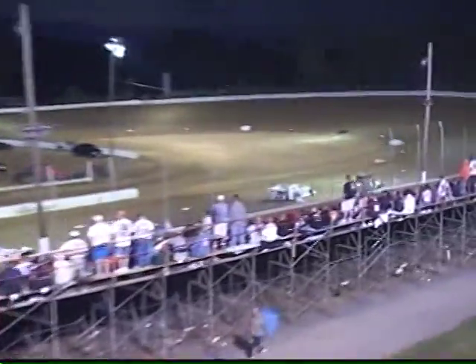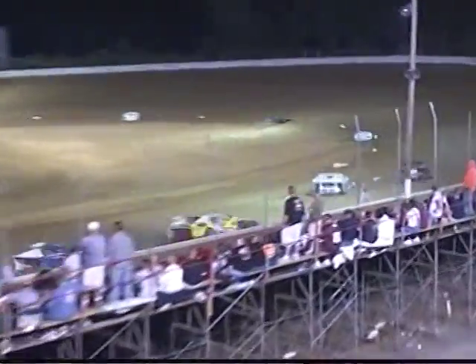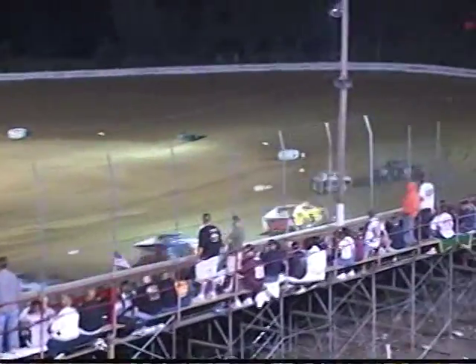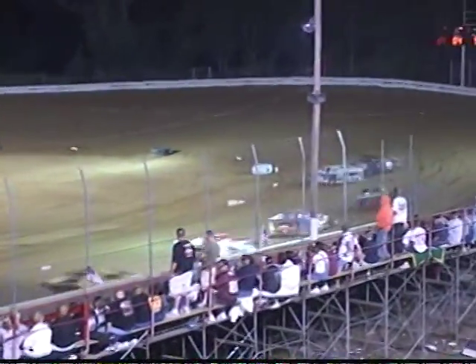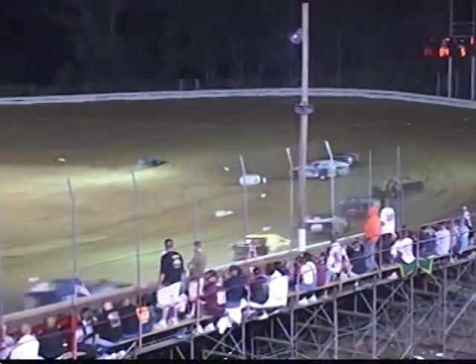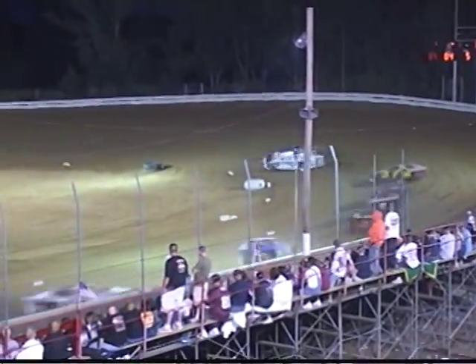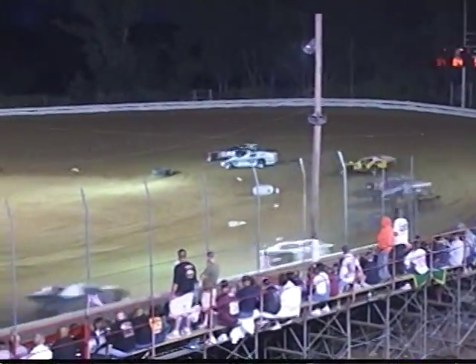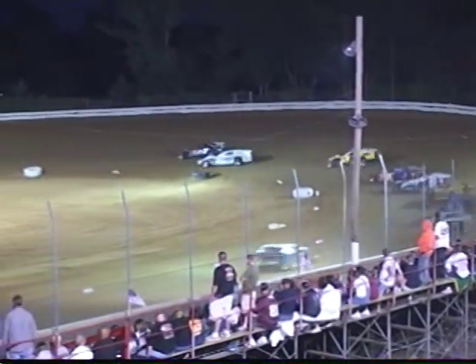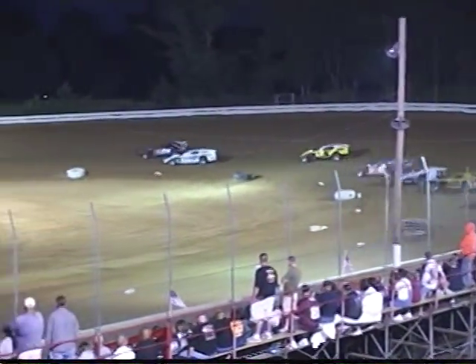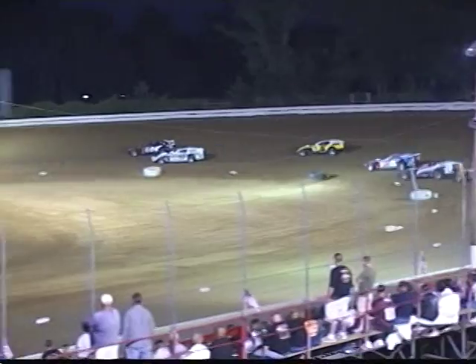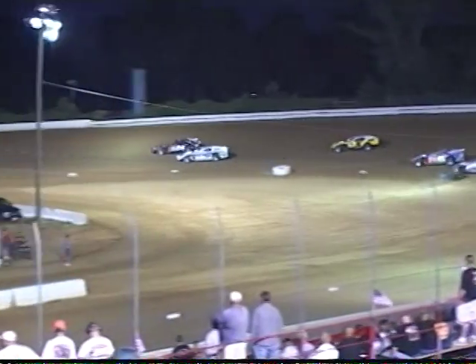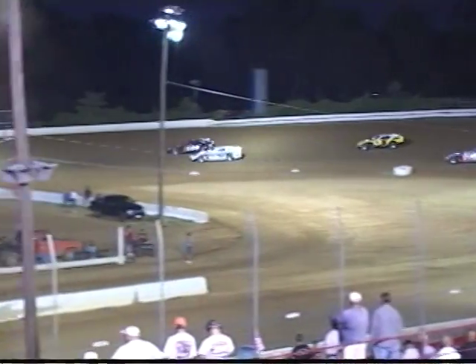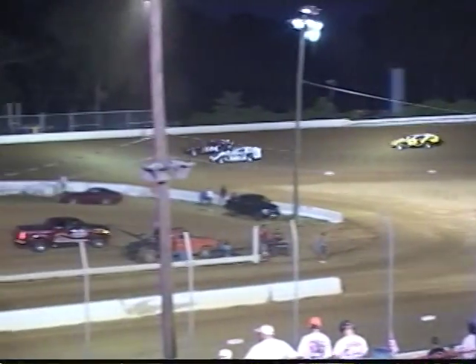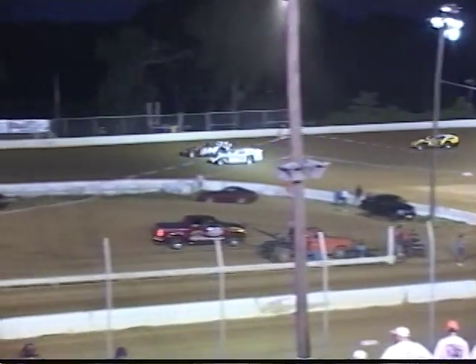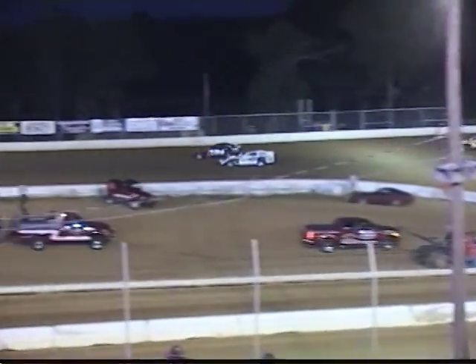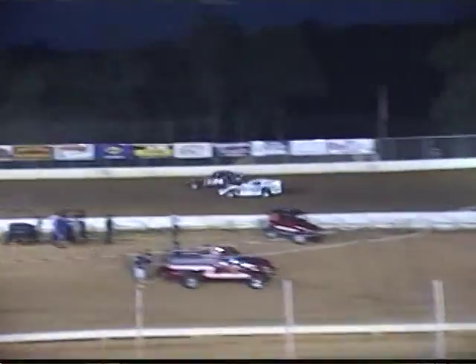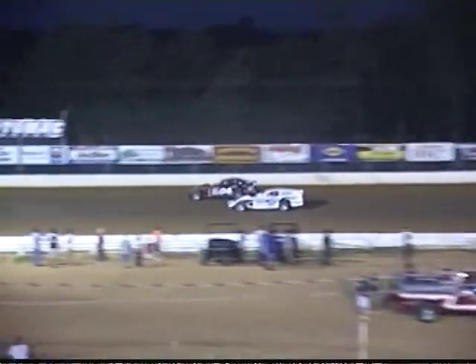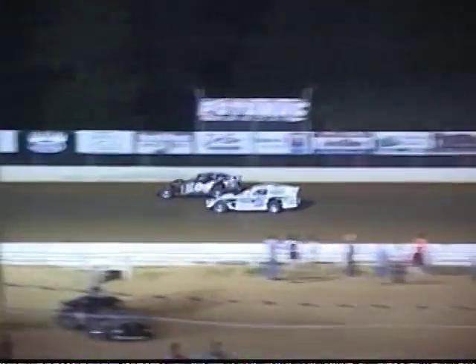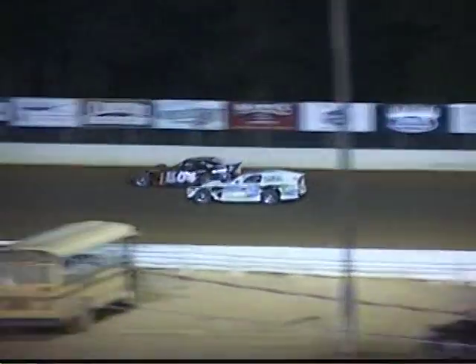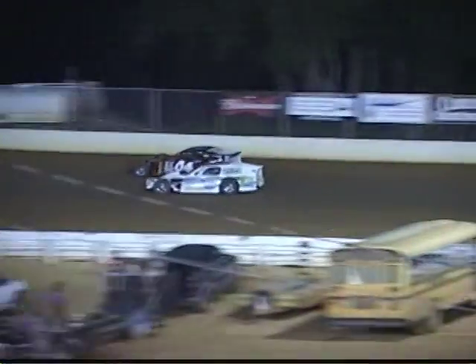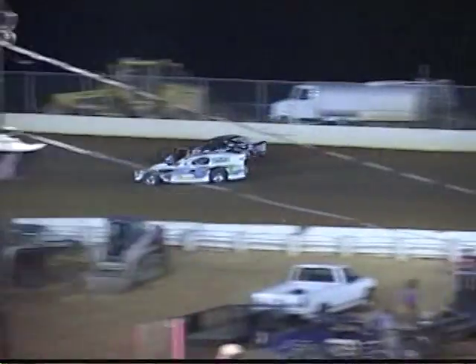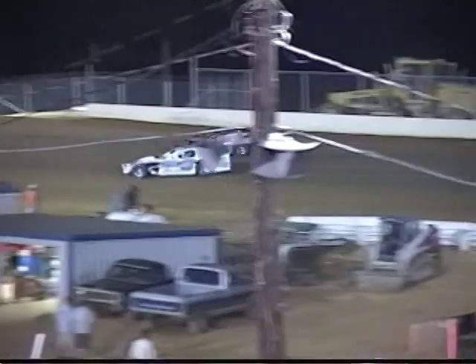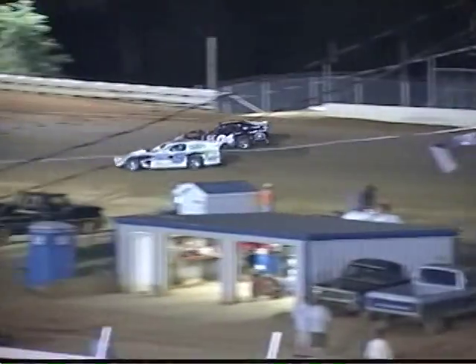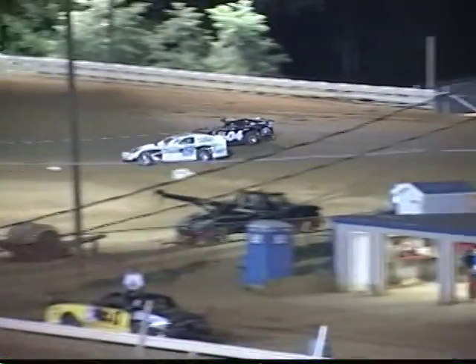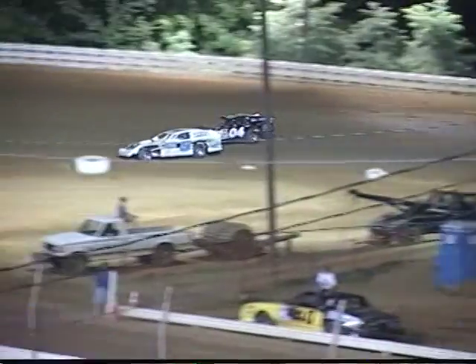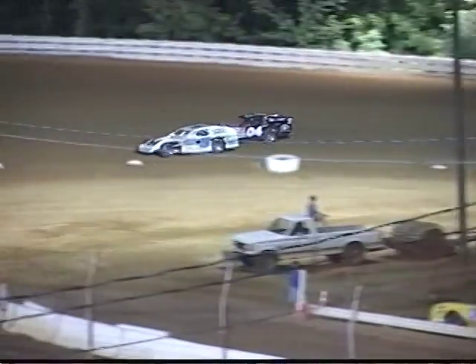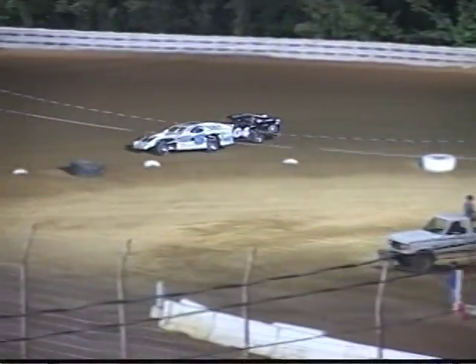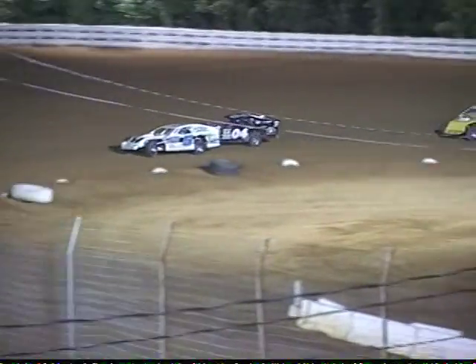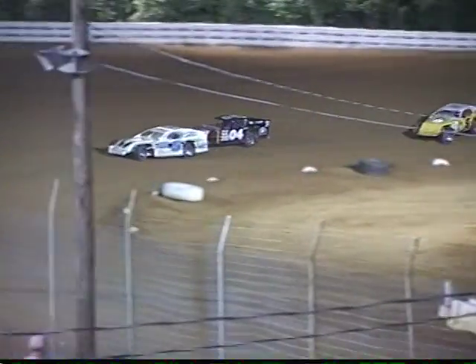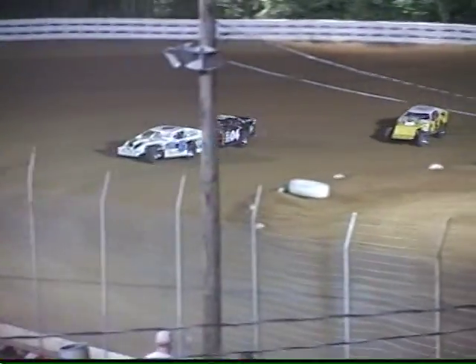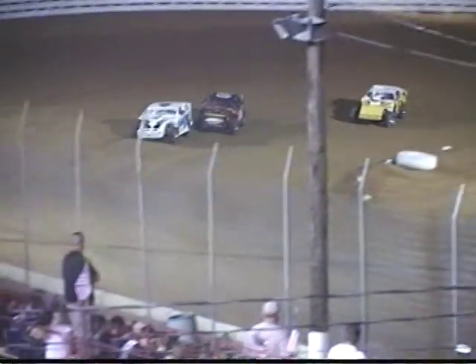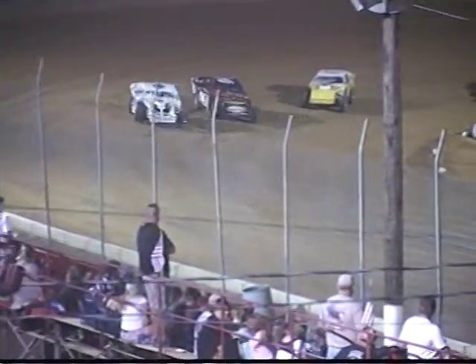Once again a battle for the top spot. Brian Maxey and James Marshall battling side by side. Marshall shoots to the inside through turns three and four — he wants the race lead. Looks like he will have an added strike.